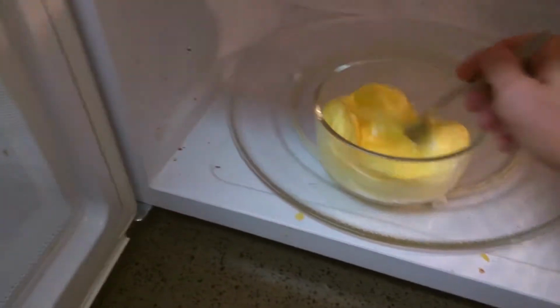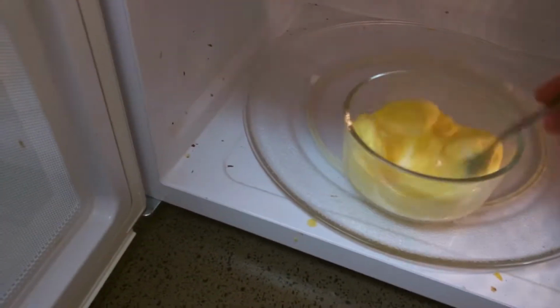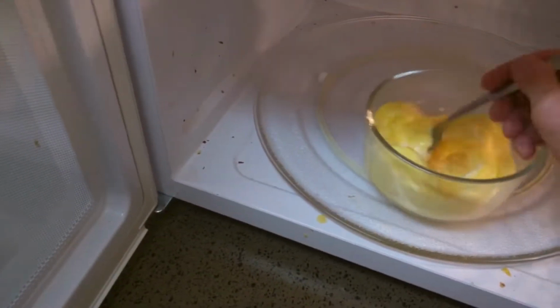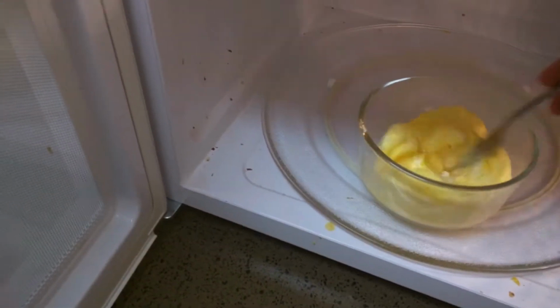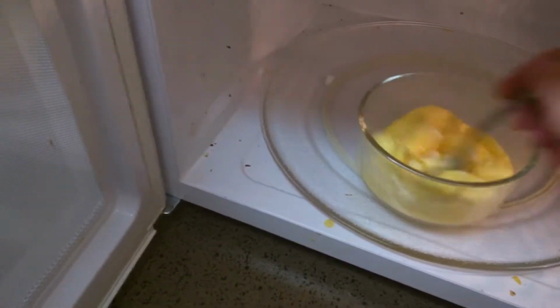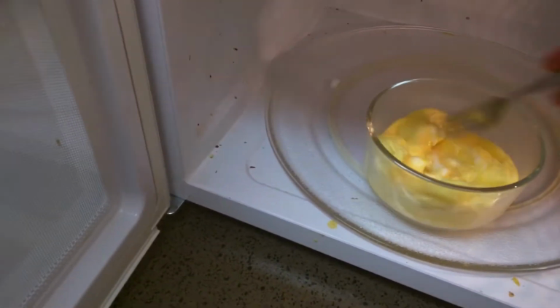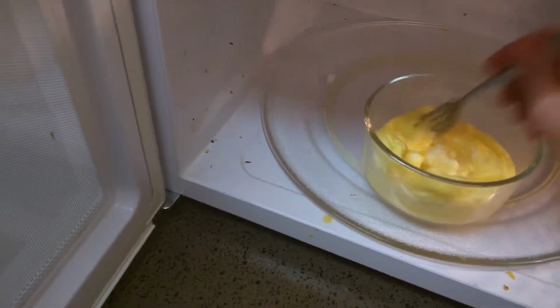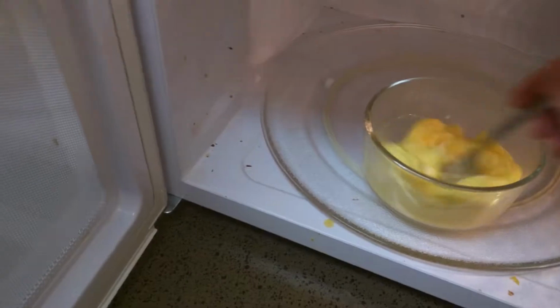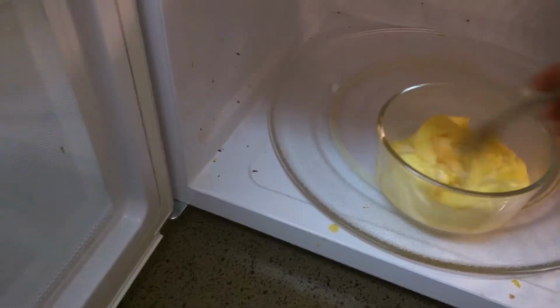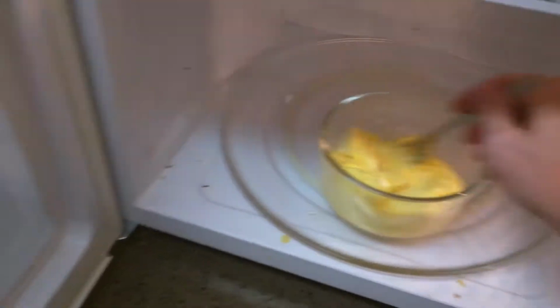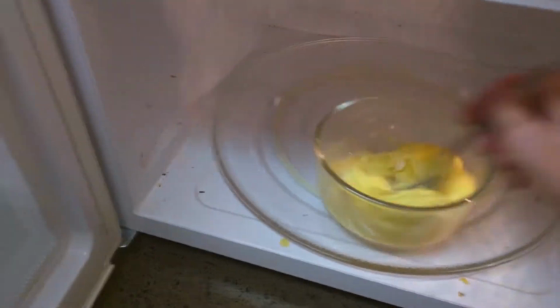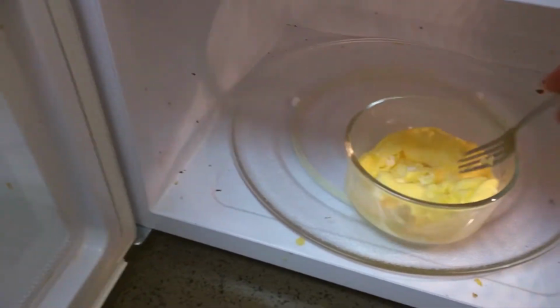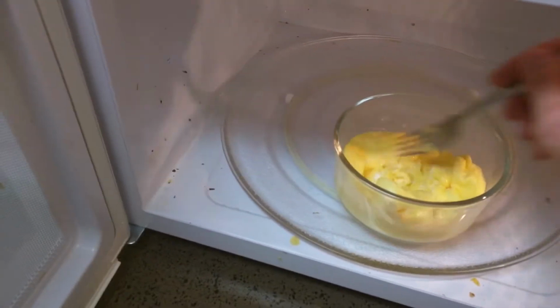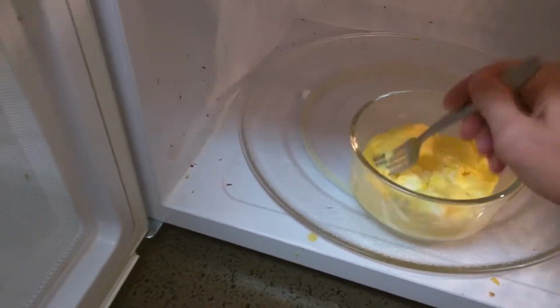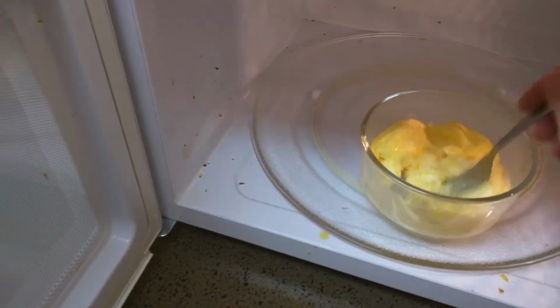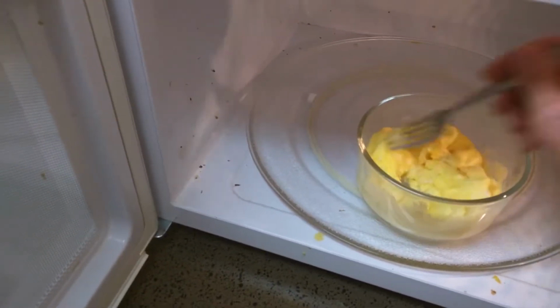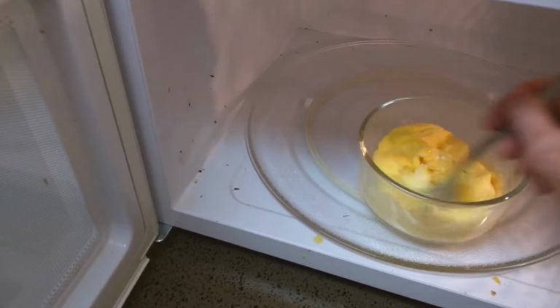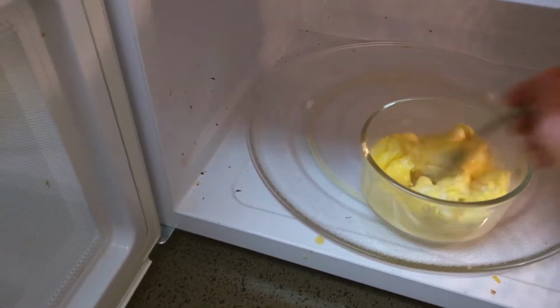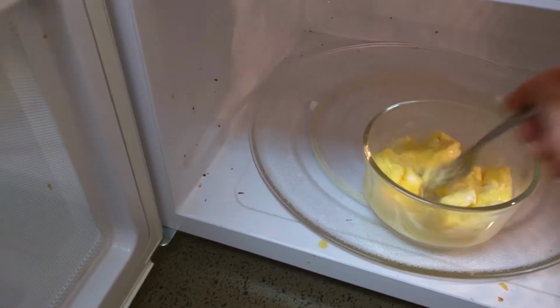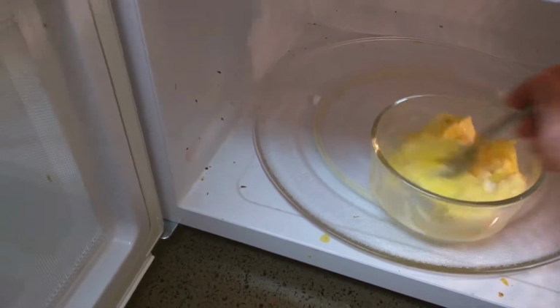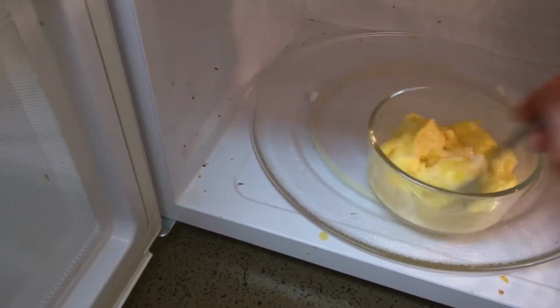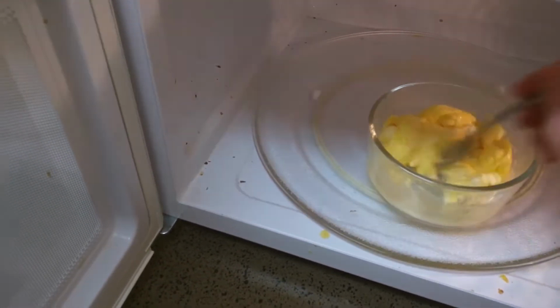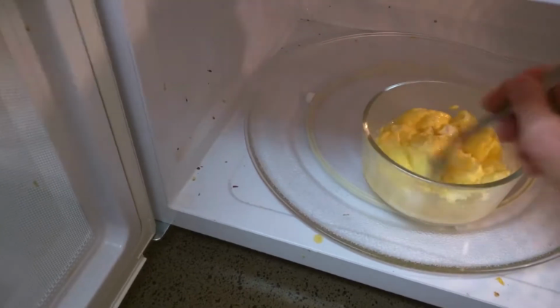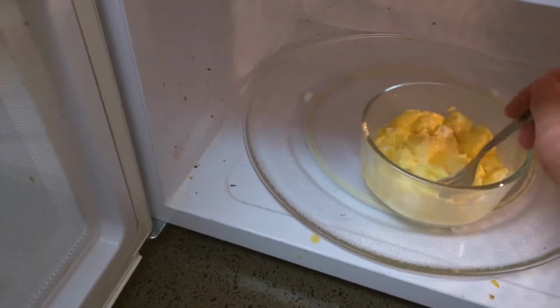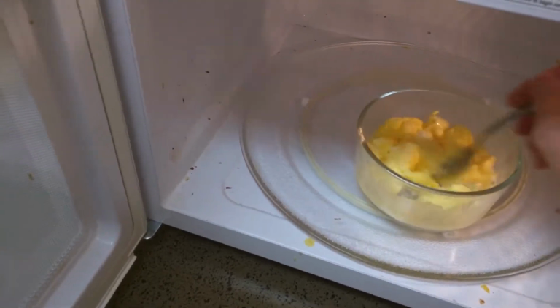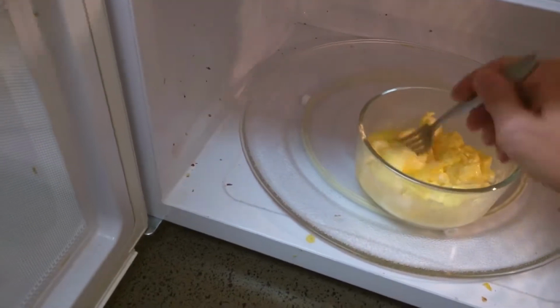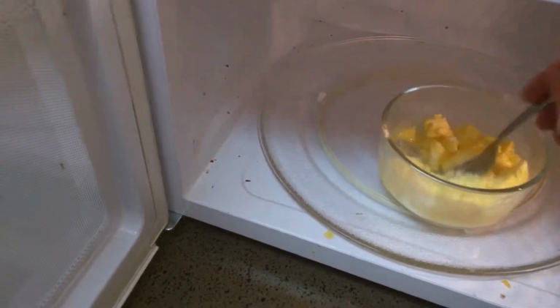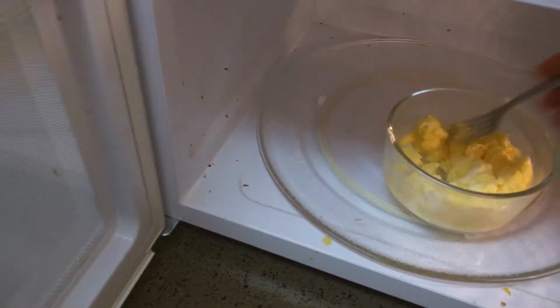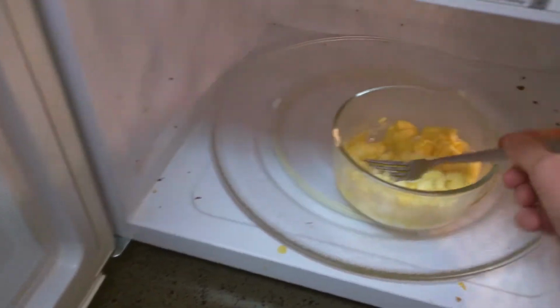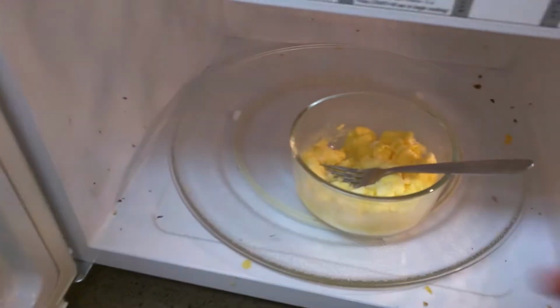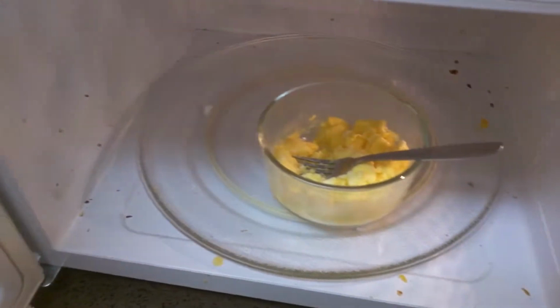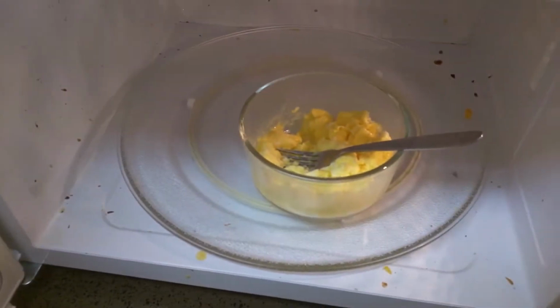This is about the third cycle. You can see they're already fluffing up here. Just do the 30-second cycle, stir them up a little bit, and then let them go again.